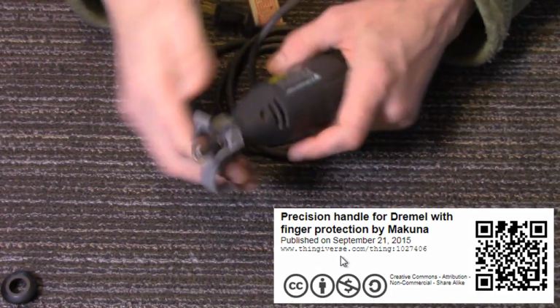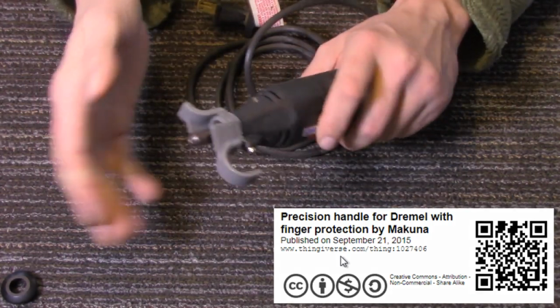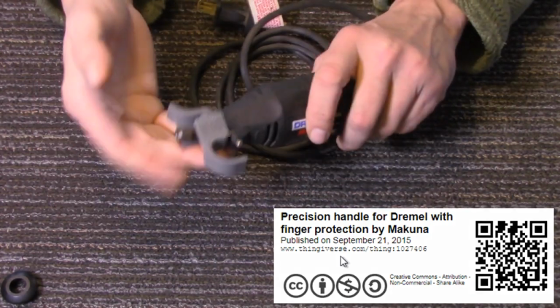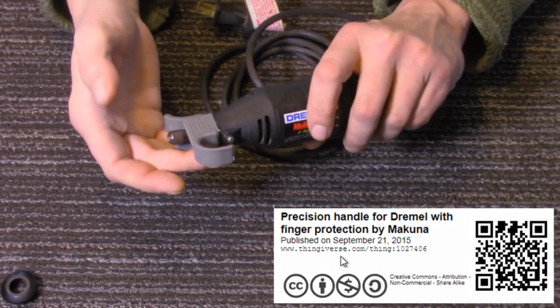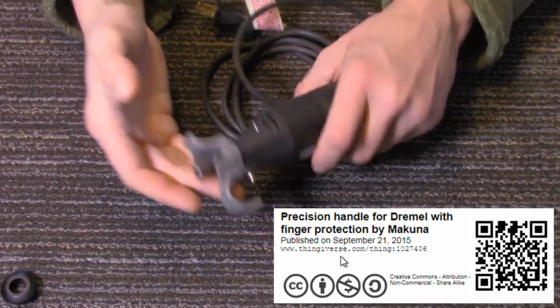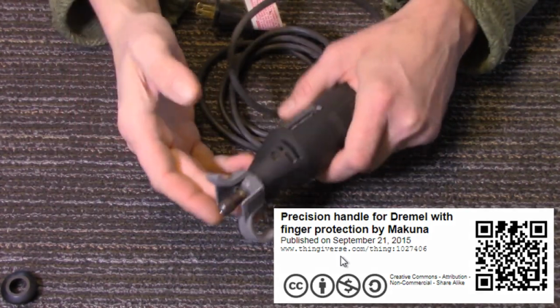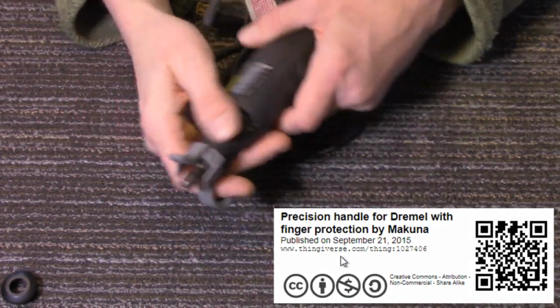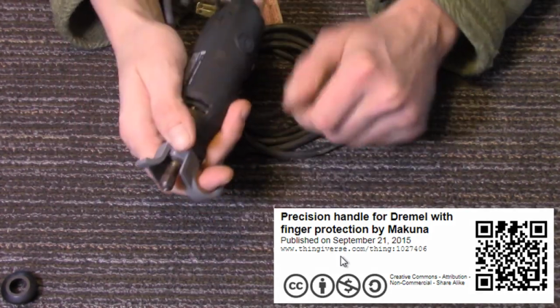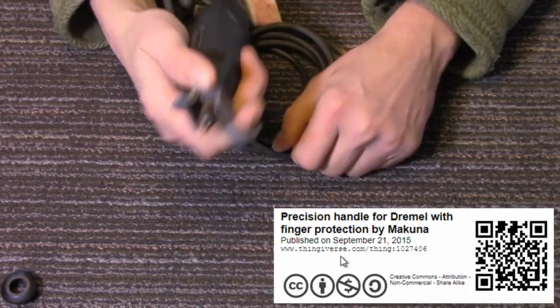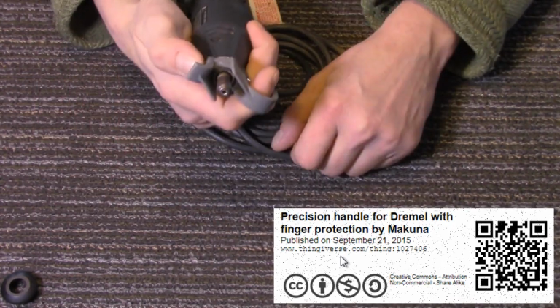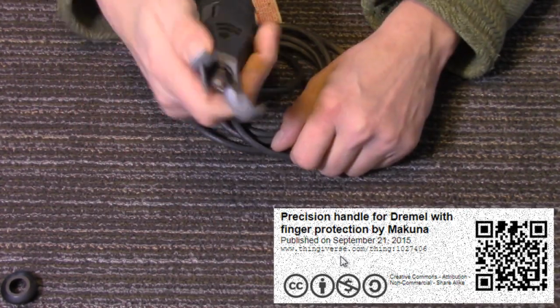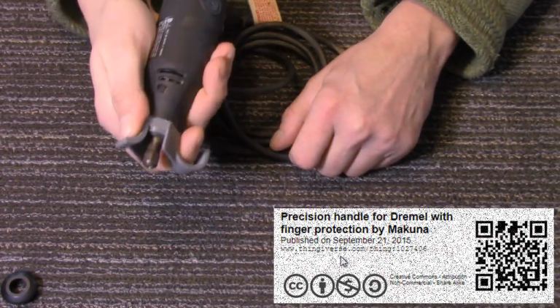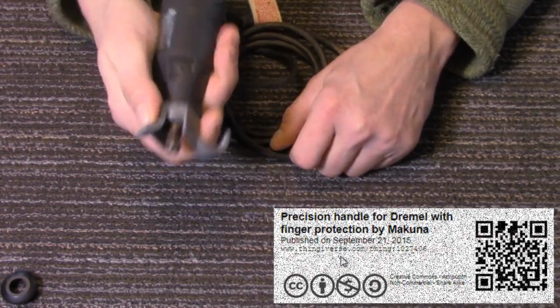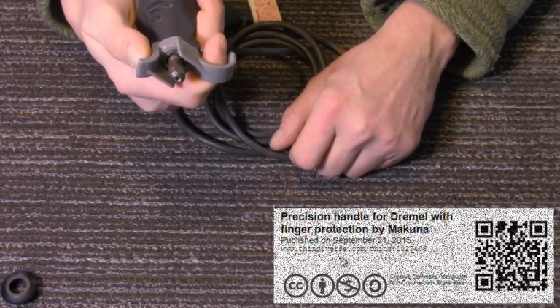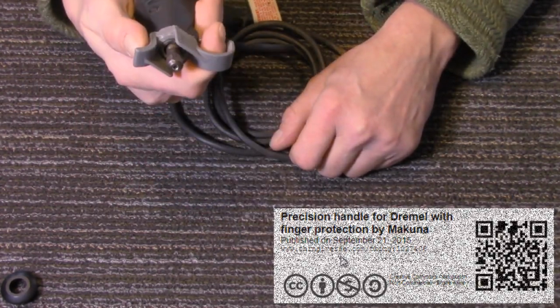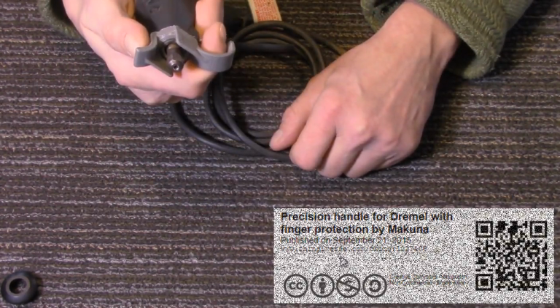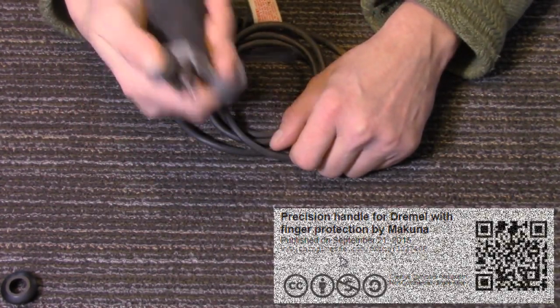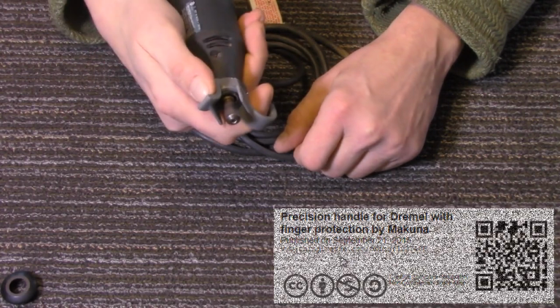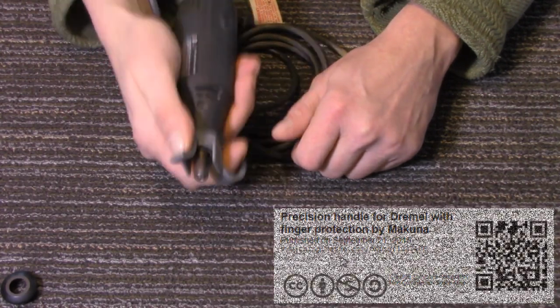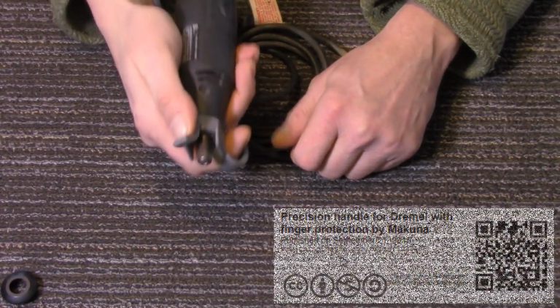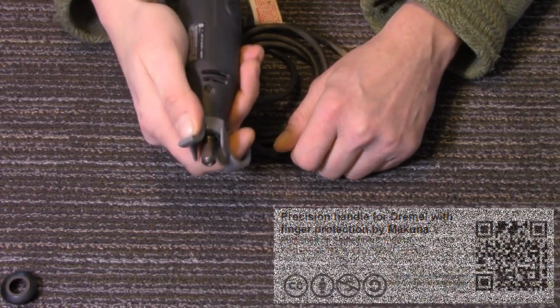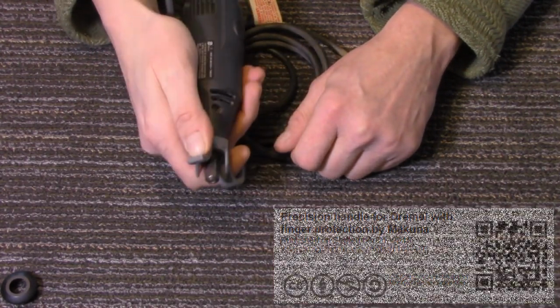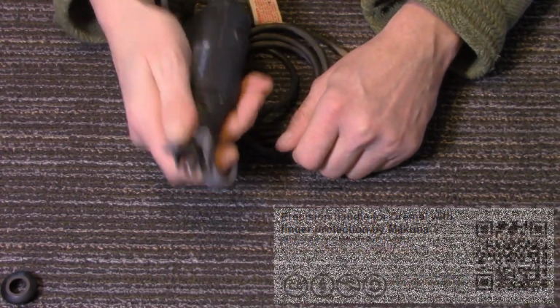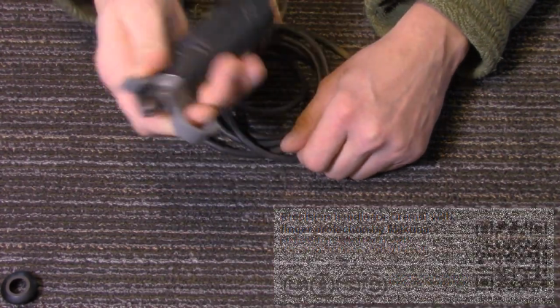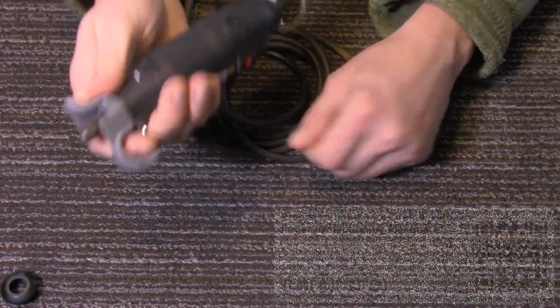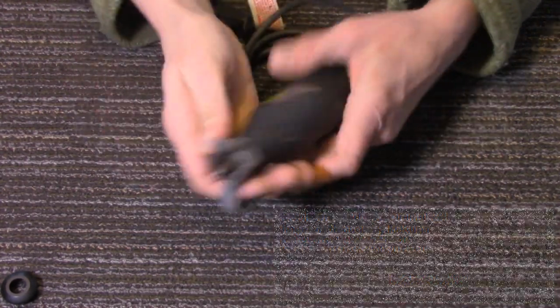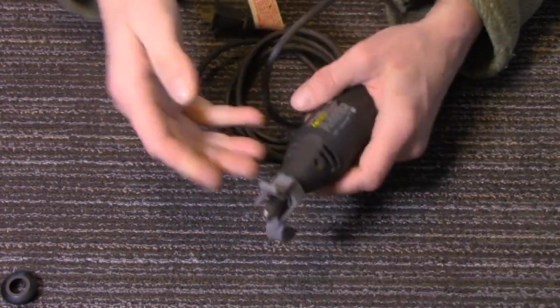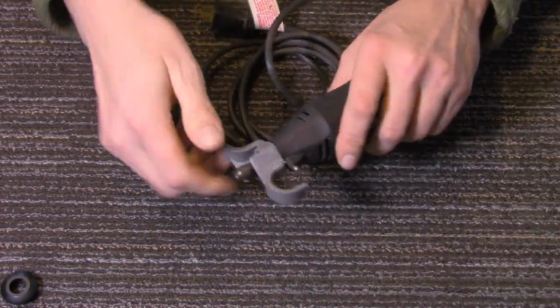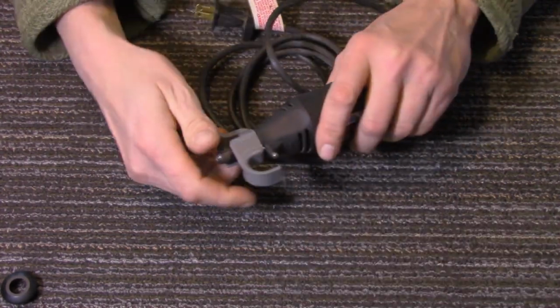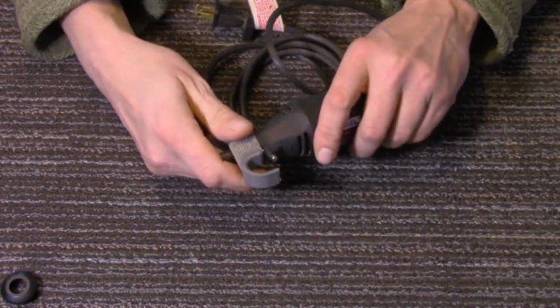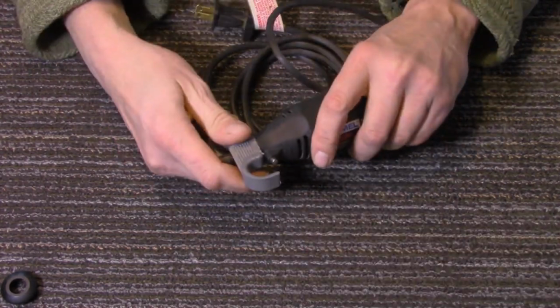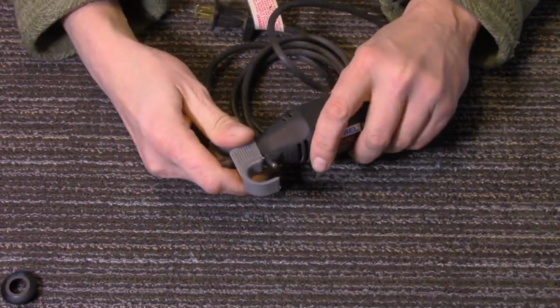I only printed it about not even quite a week ago, and I'm pretty sure I've used it at least twice now. So that's the first one.